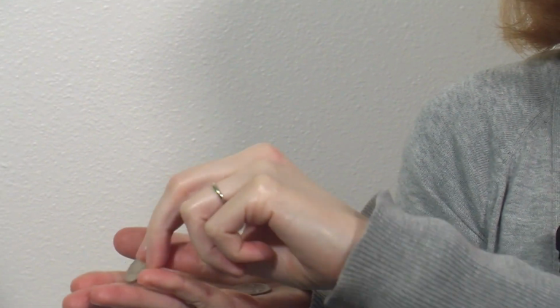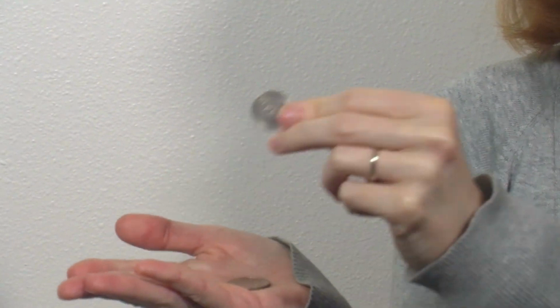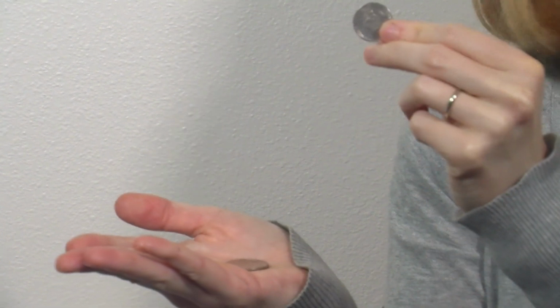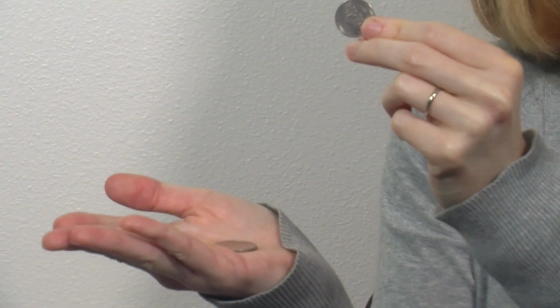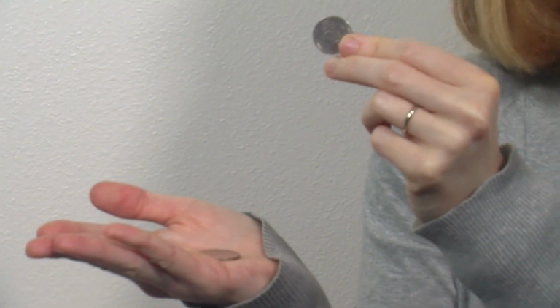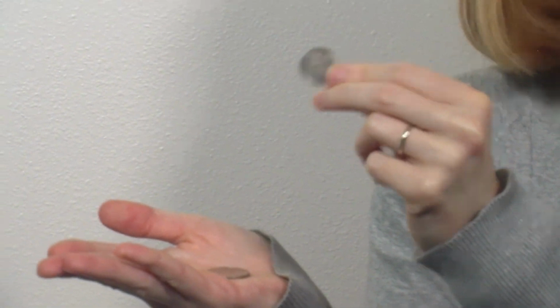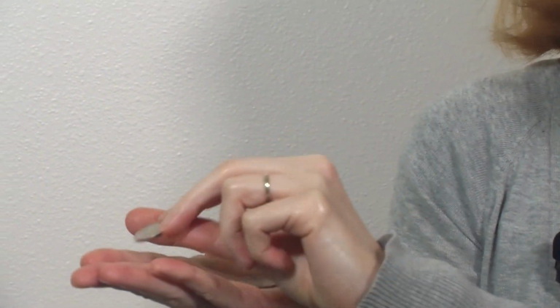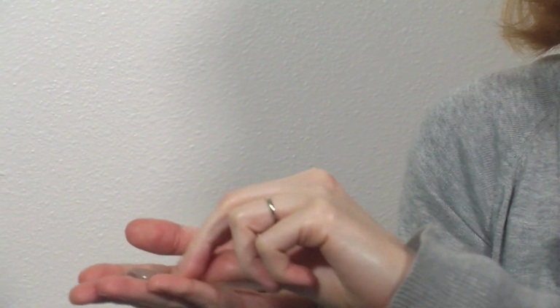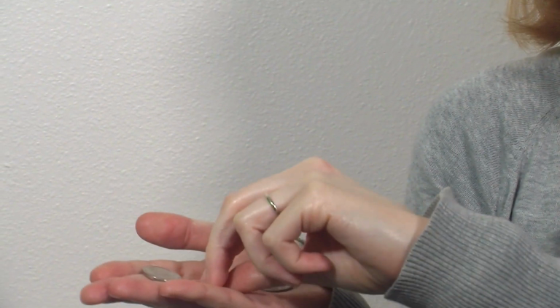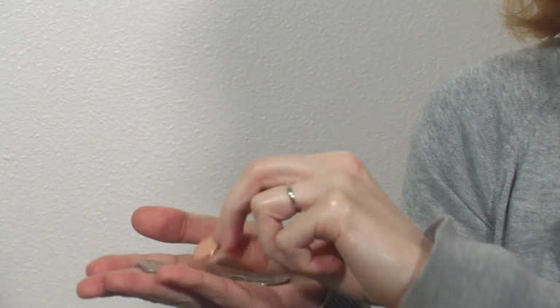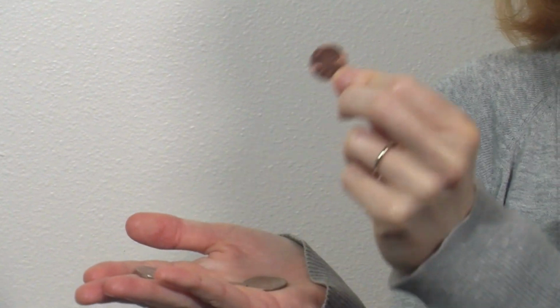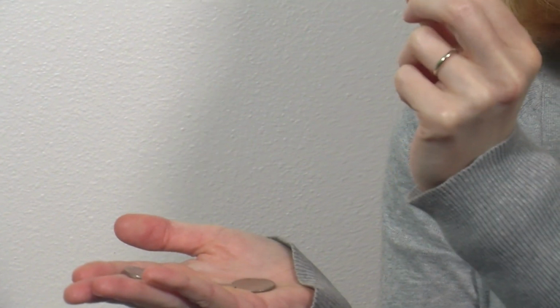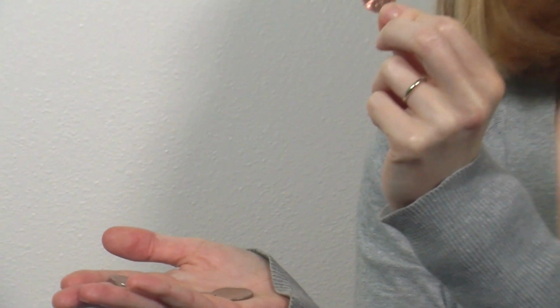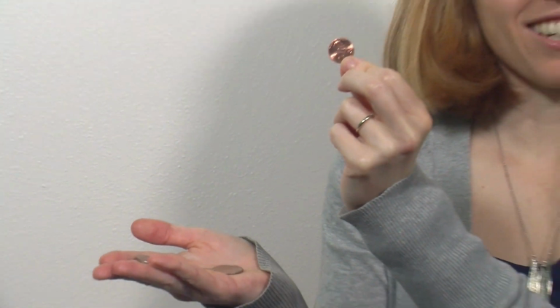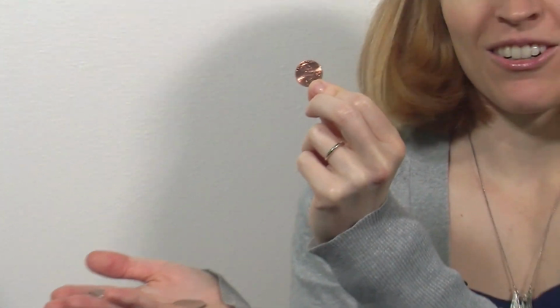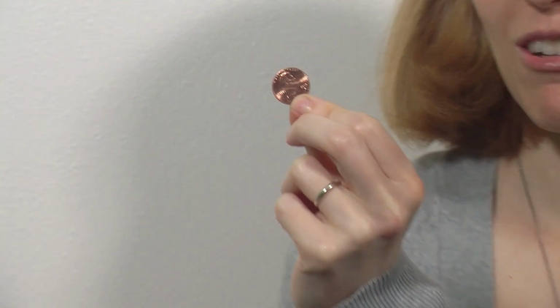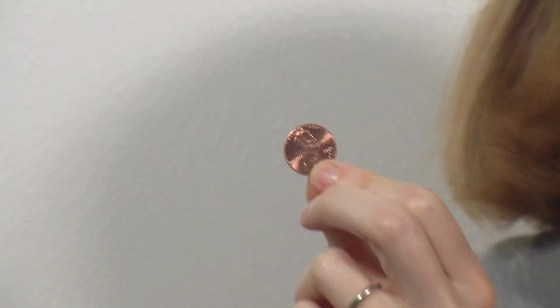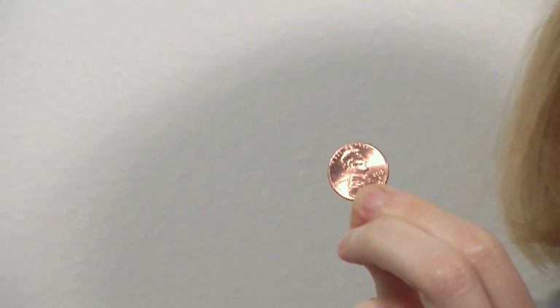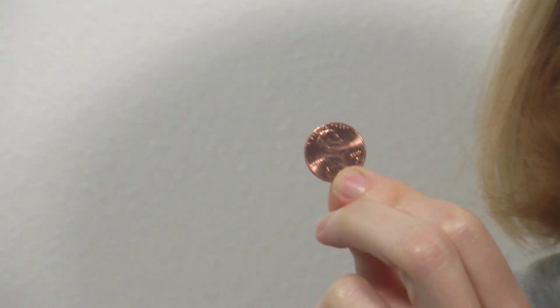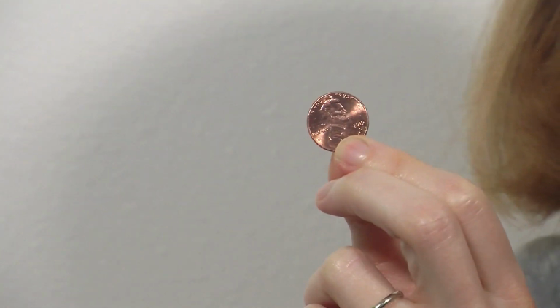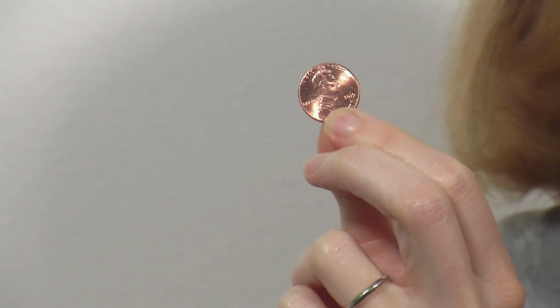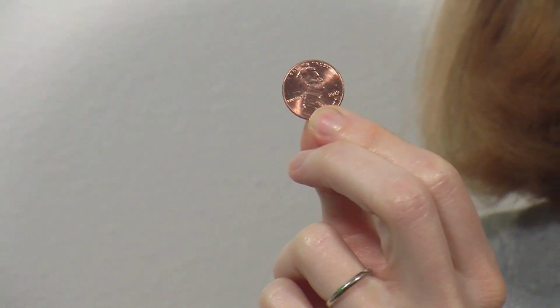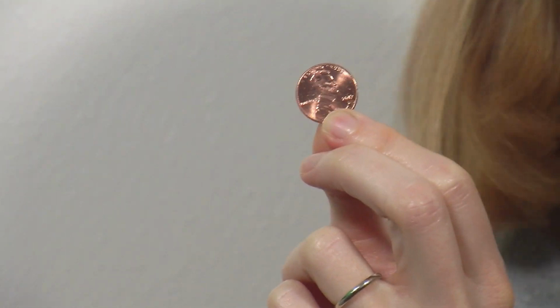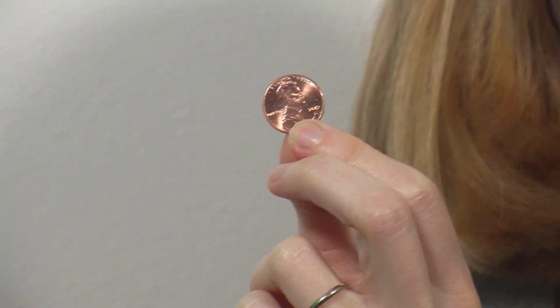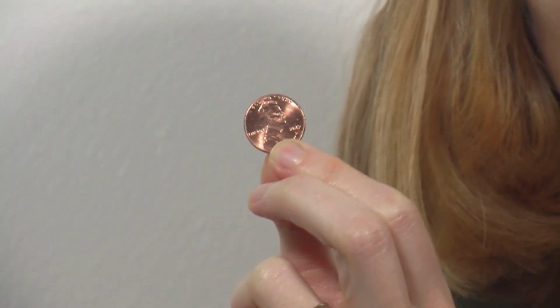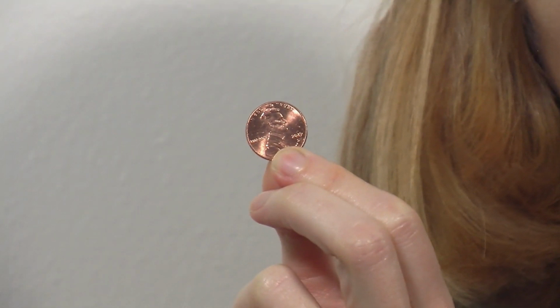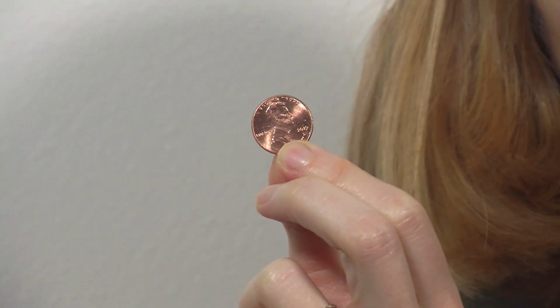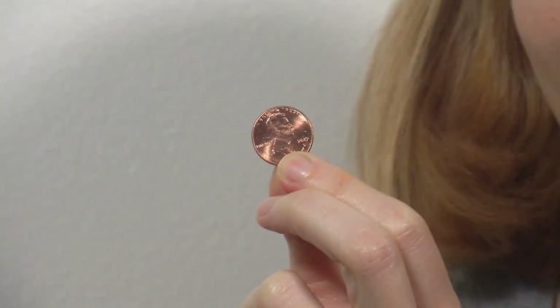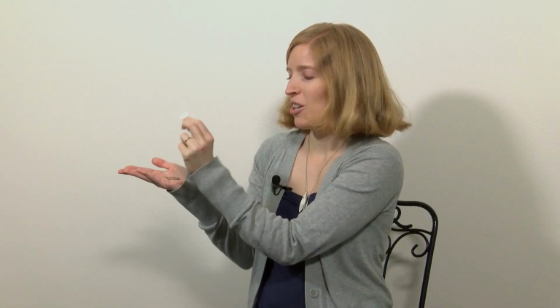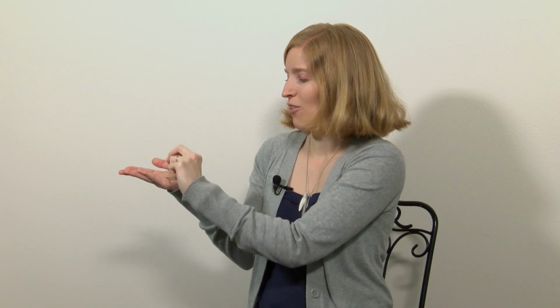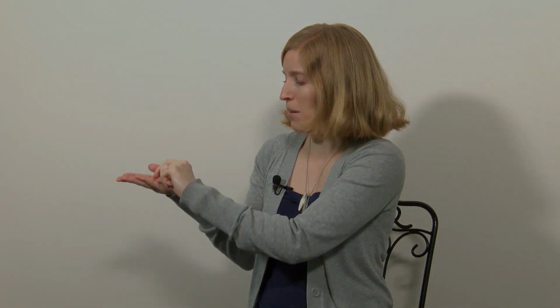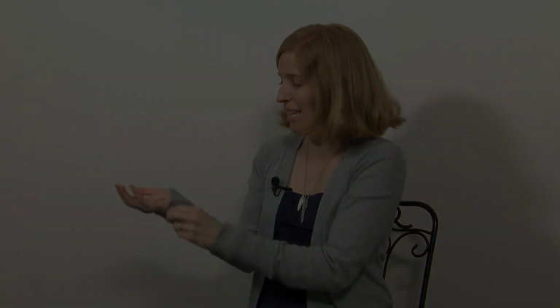Oh, right here we have a nickel. Here we go. We found a penny — is it round and copper colored? We found a penny.